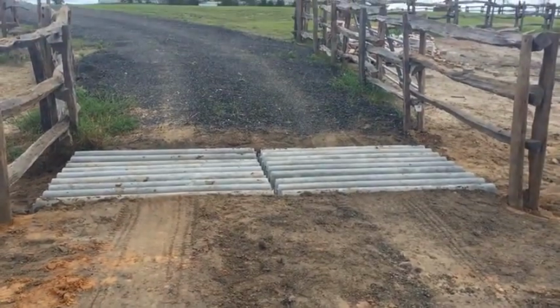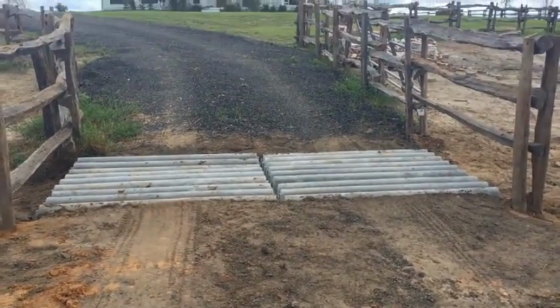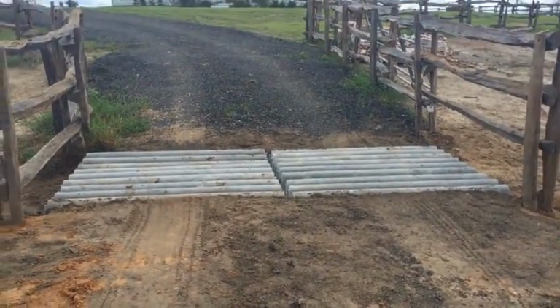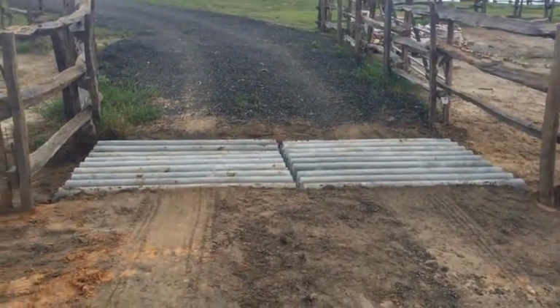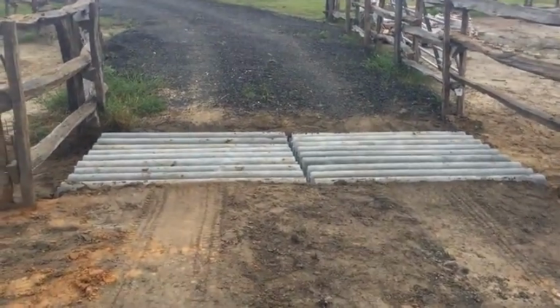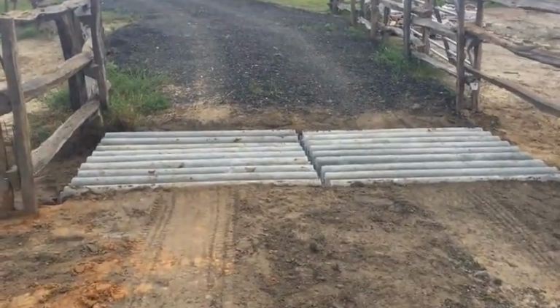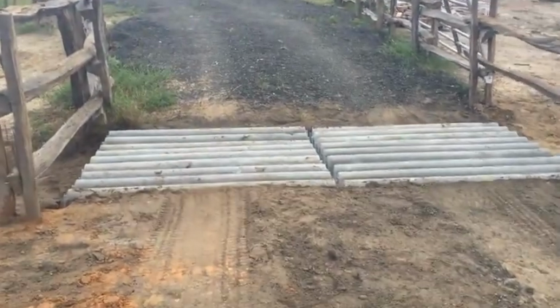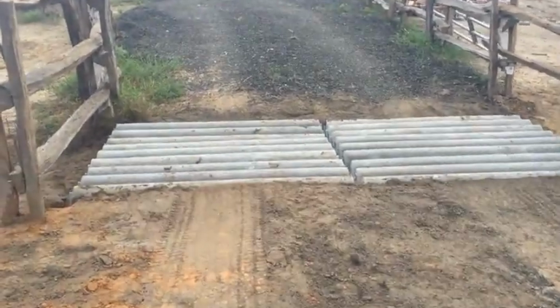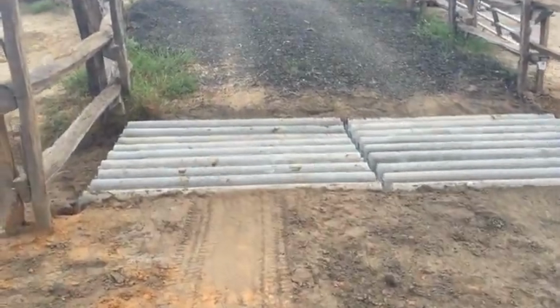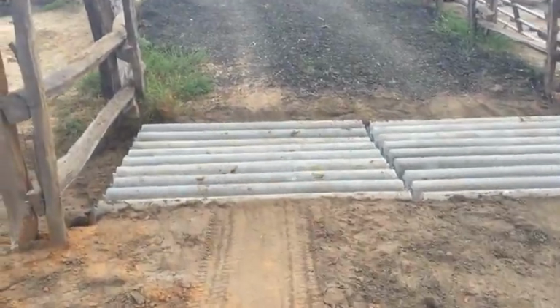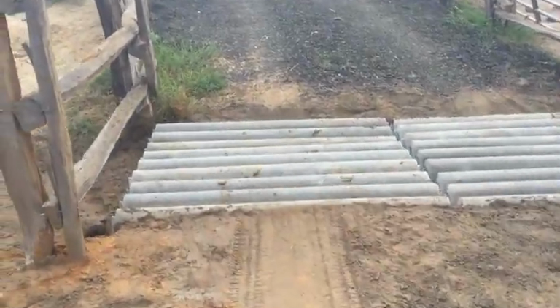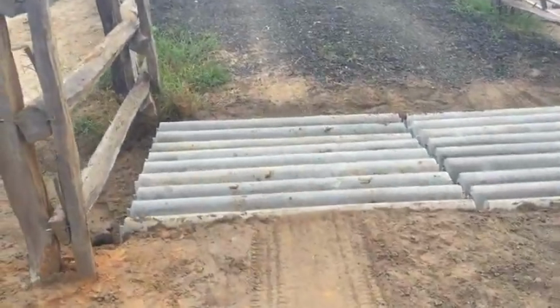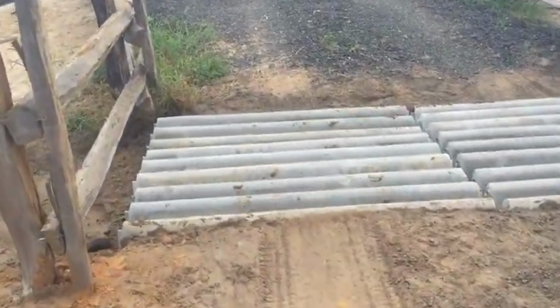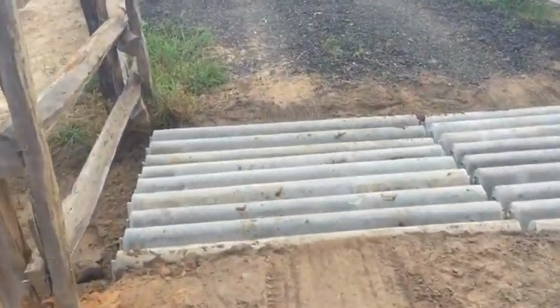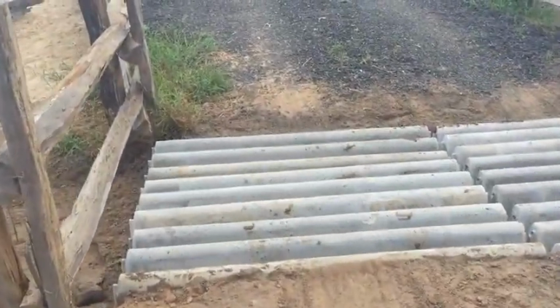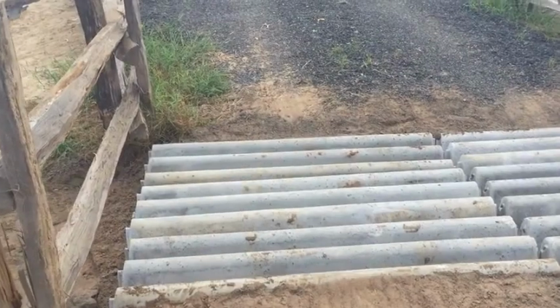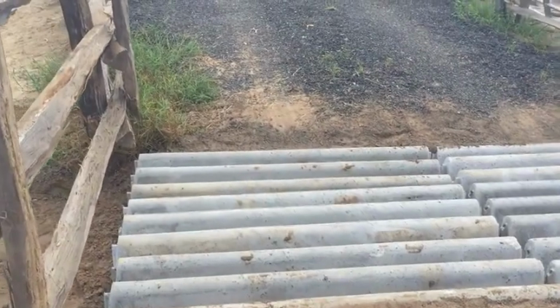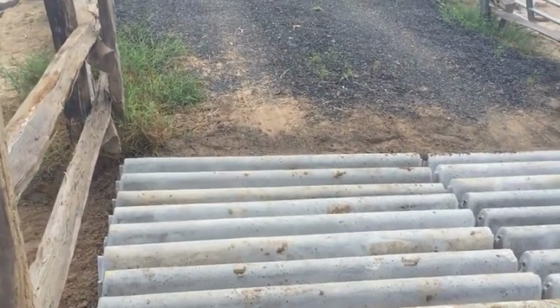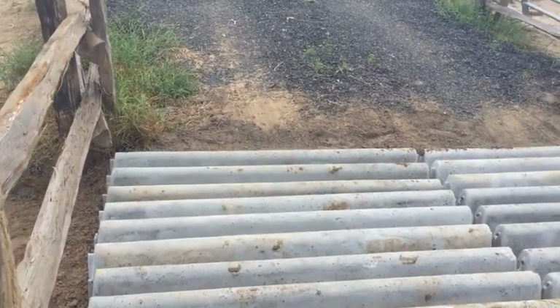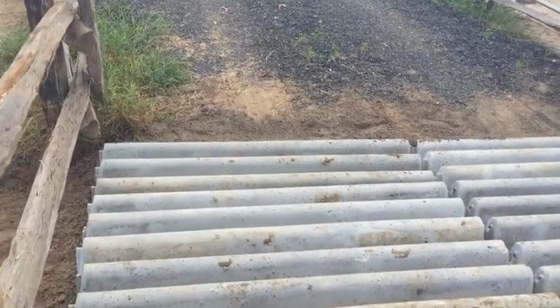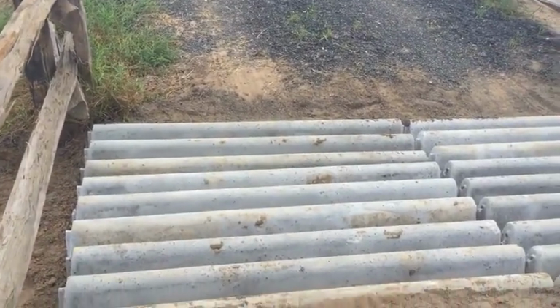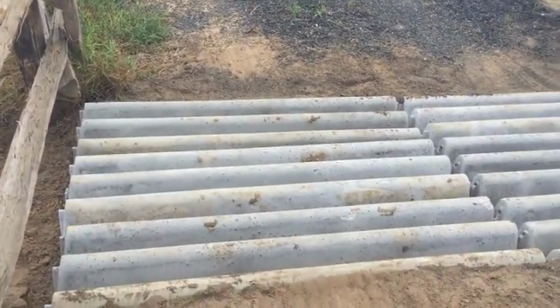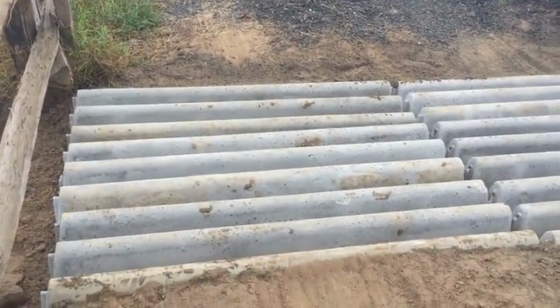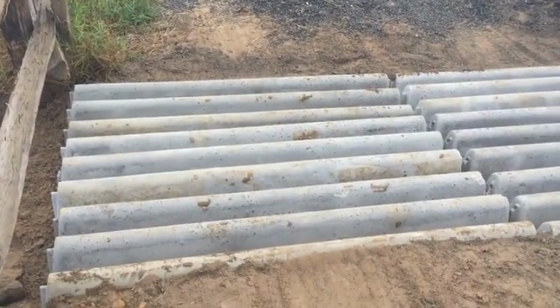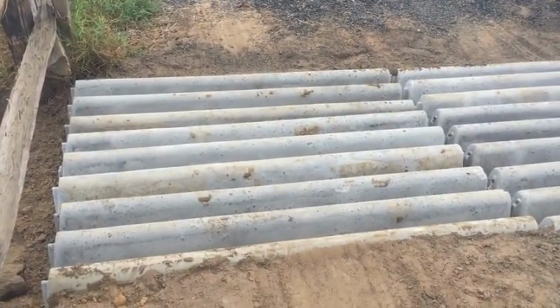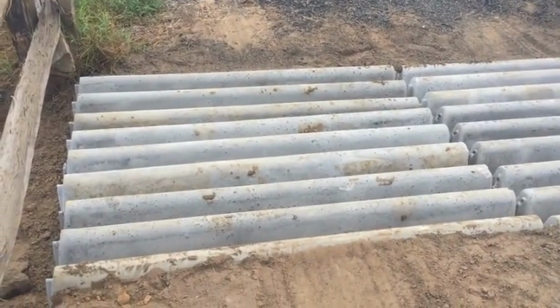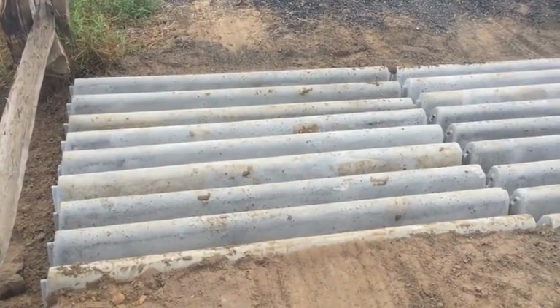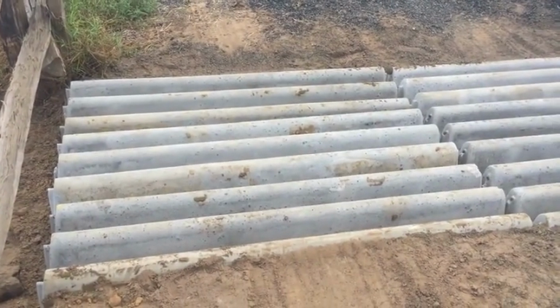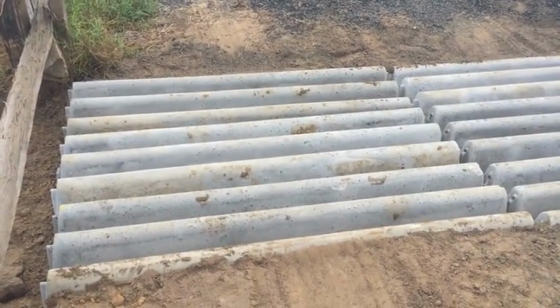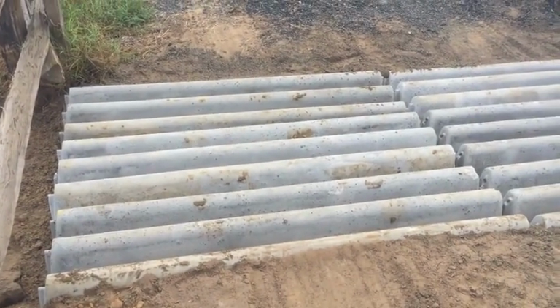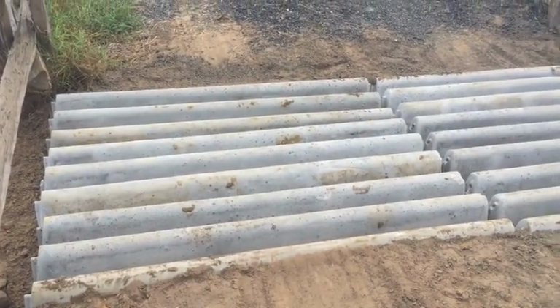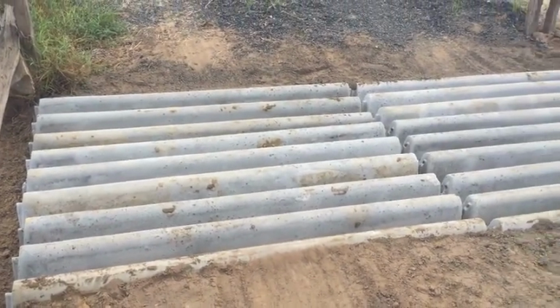Beautiful, beautiful cattle guards — just perfect in shape. And the good thing is, you can always move these anytime you want.